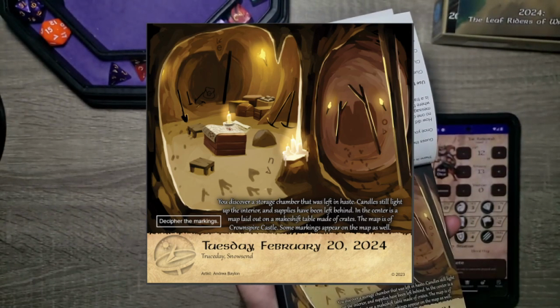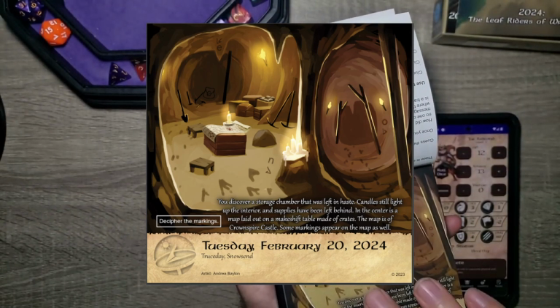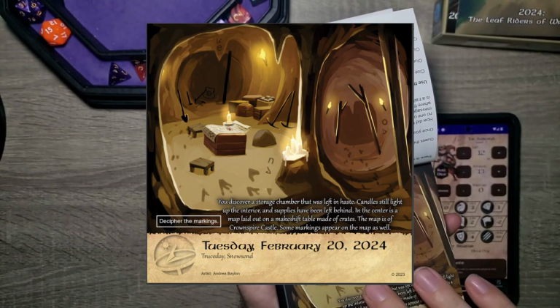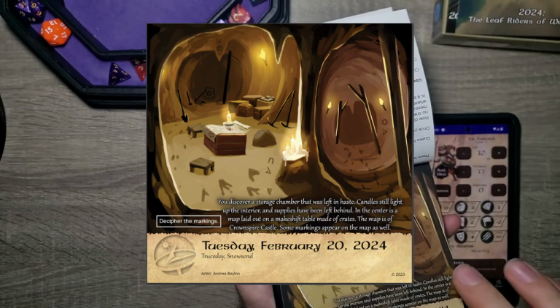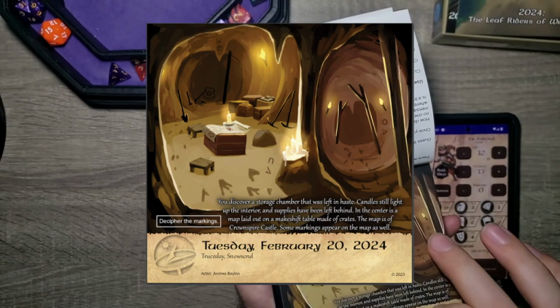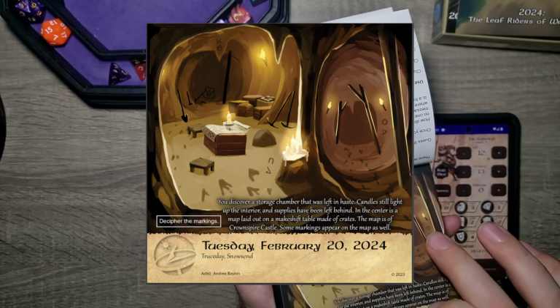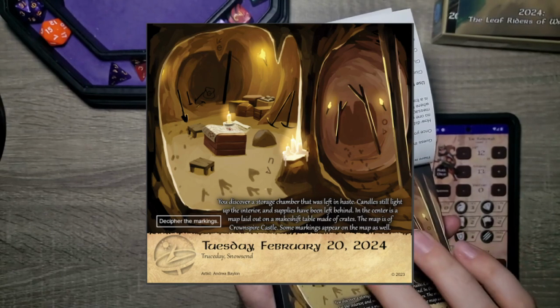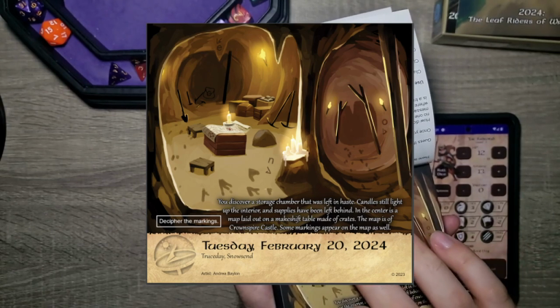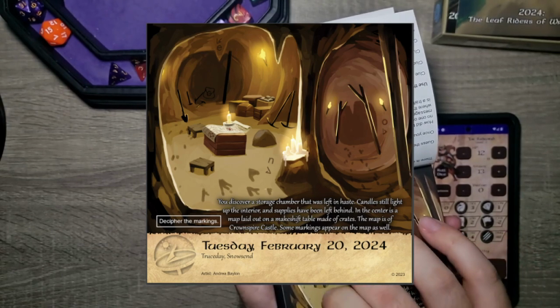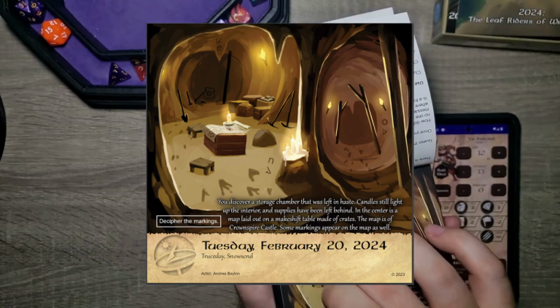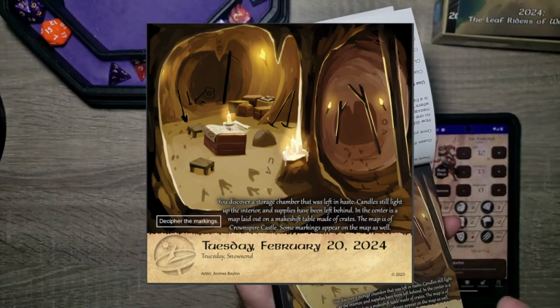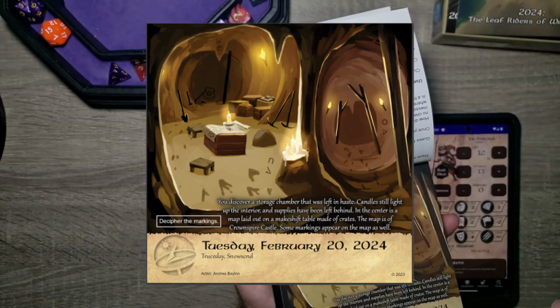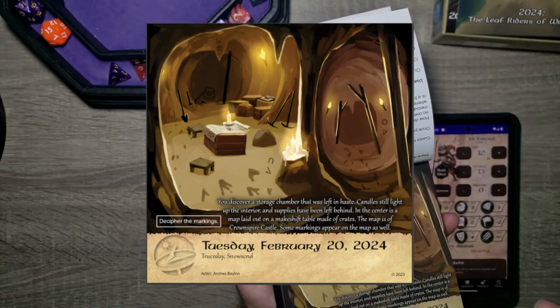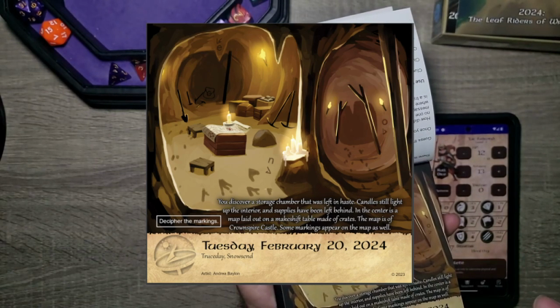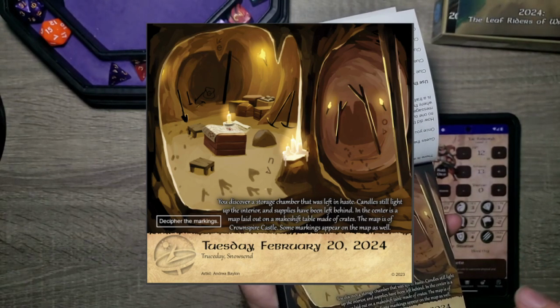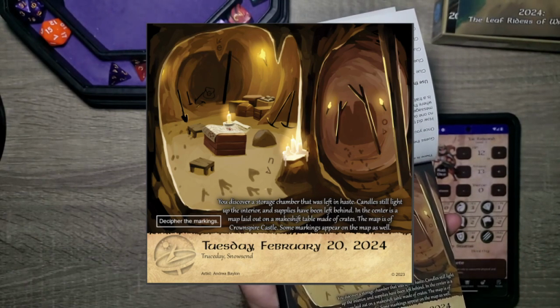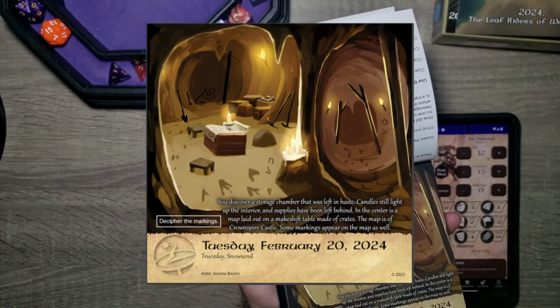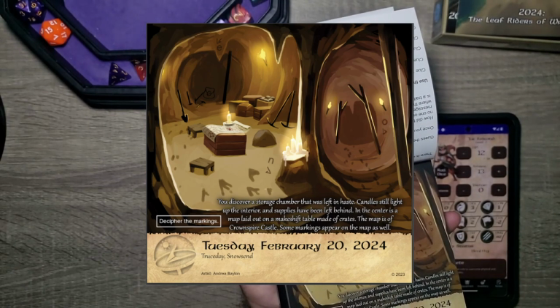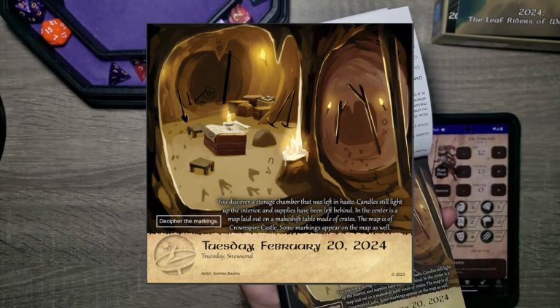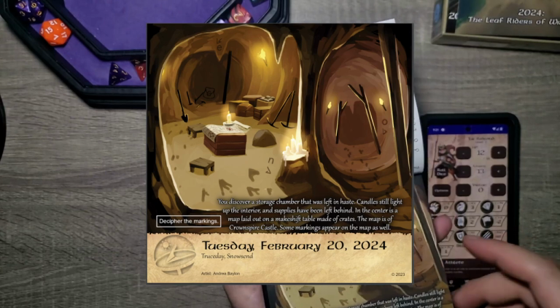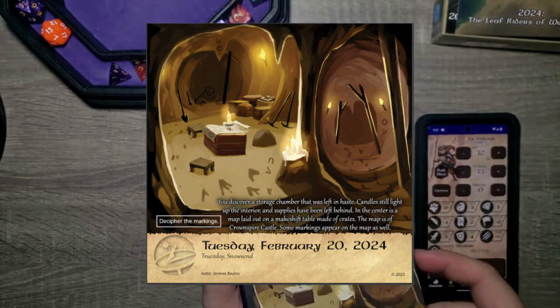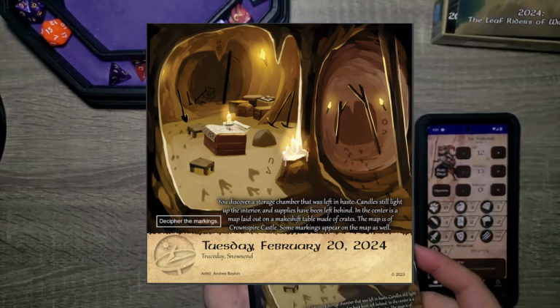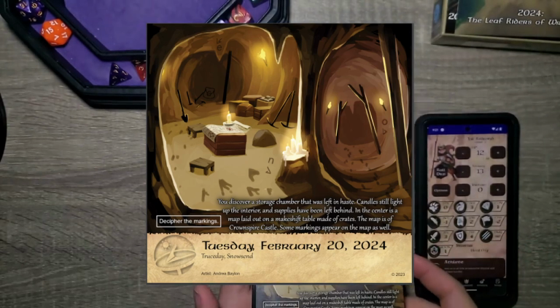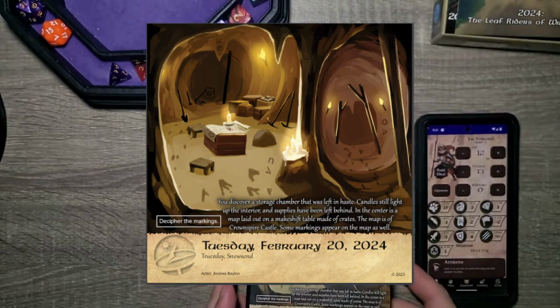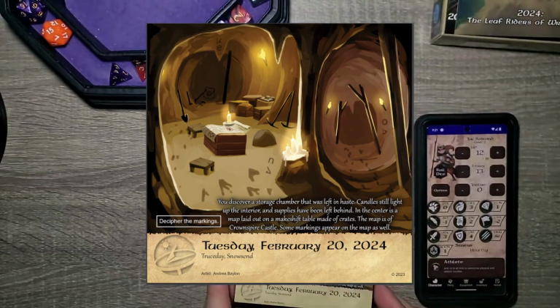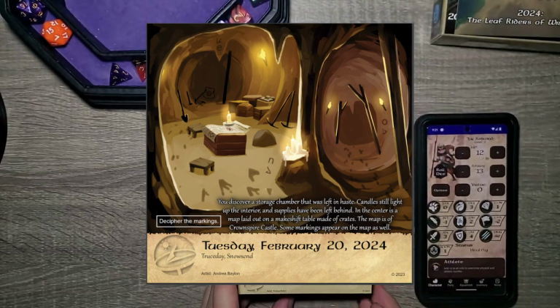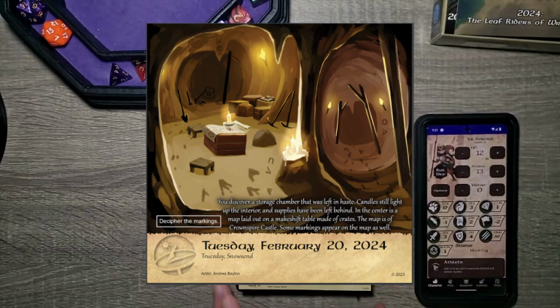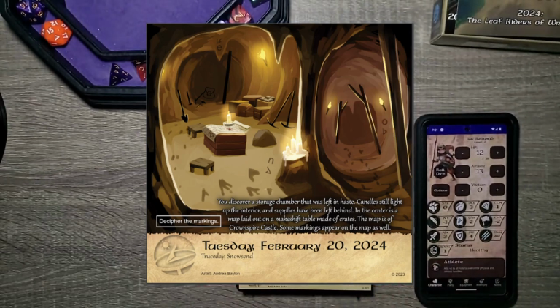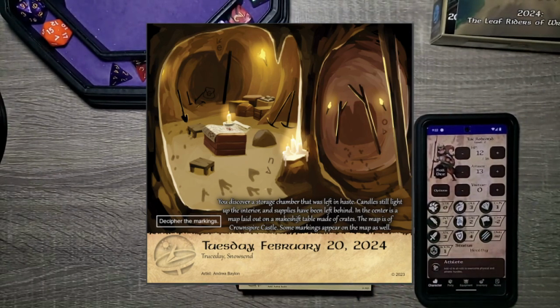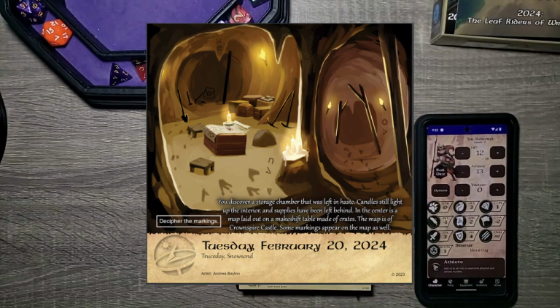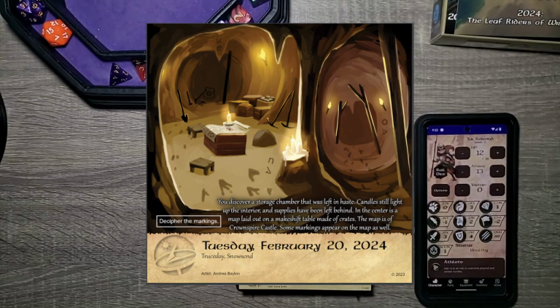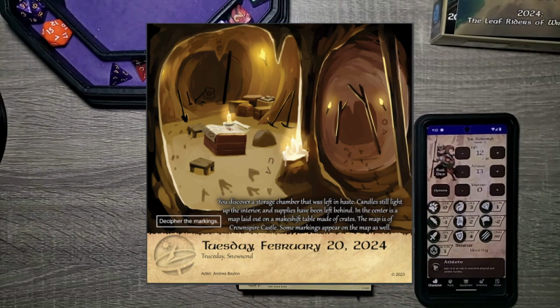I've also noticed these little runes. I don't know if they're going to mean anything, but maybe I'll go back and look at them. But there are these weird little rune symbols. Anyway, there is a backpack.